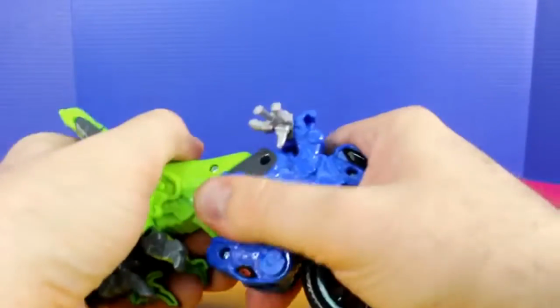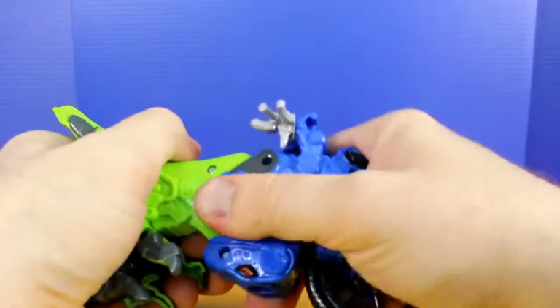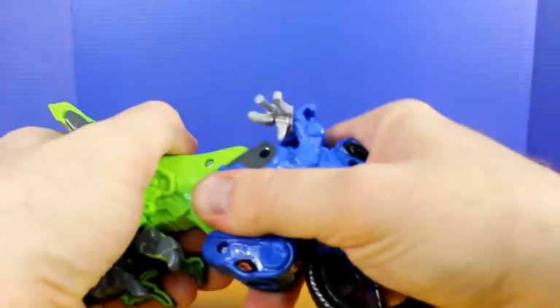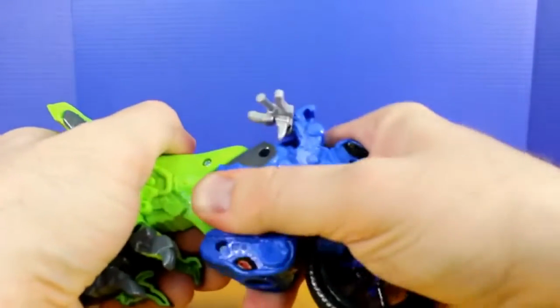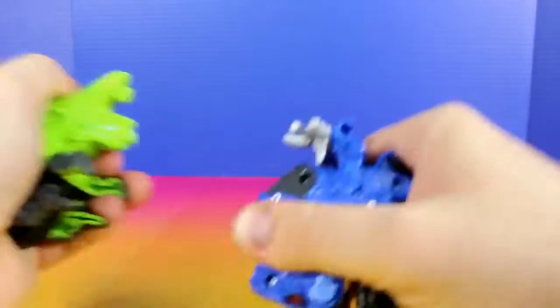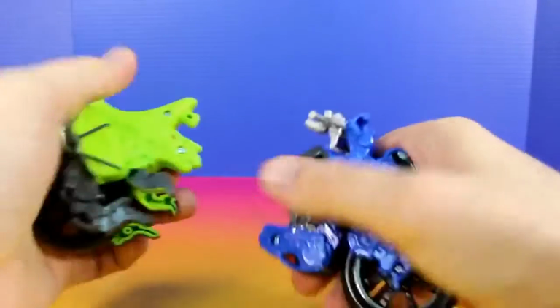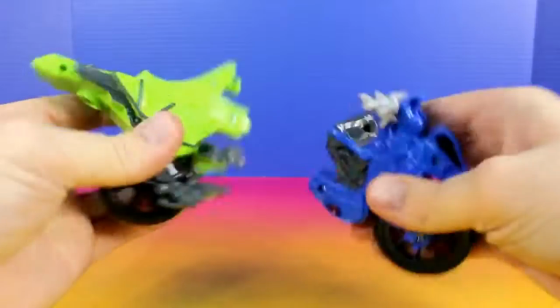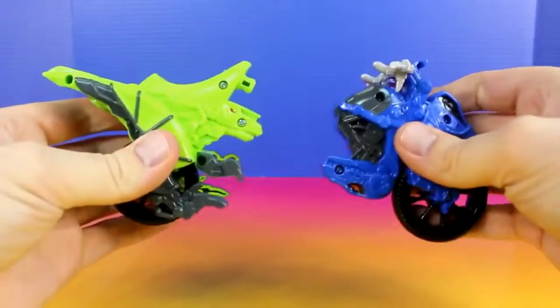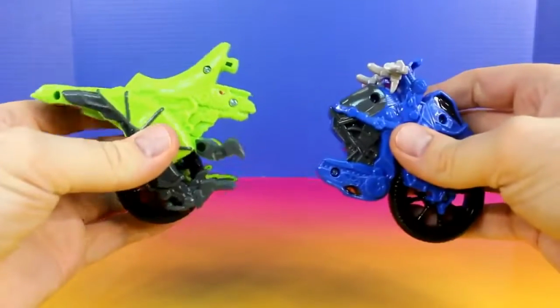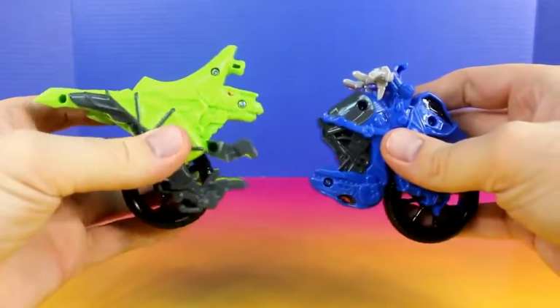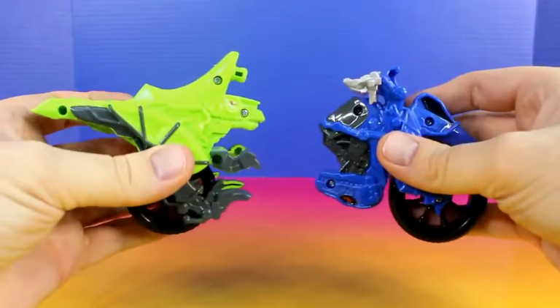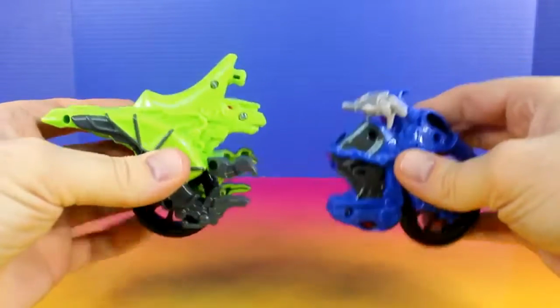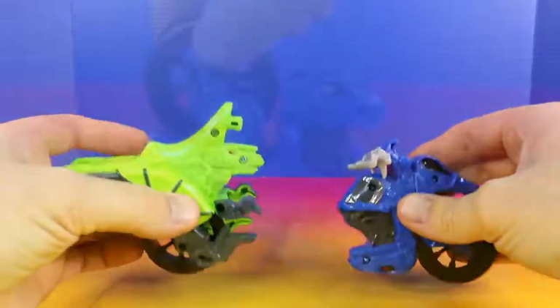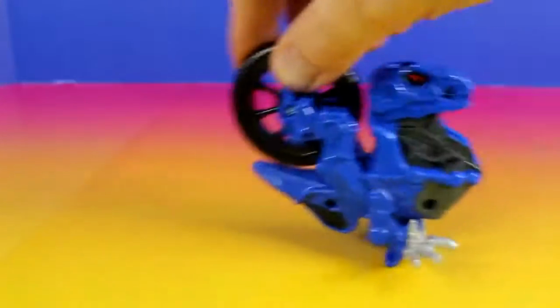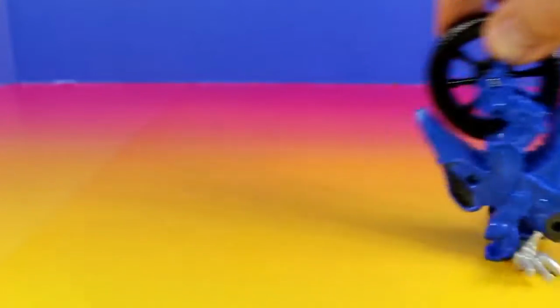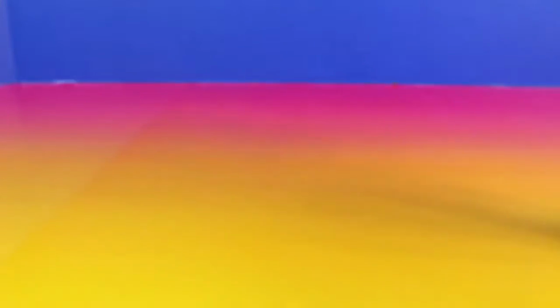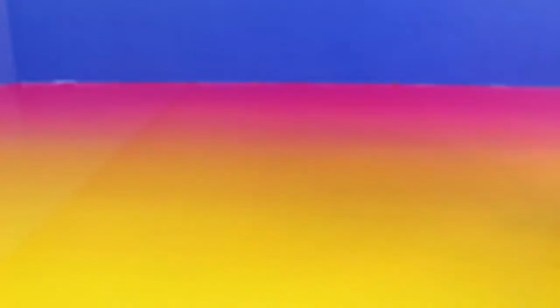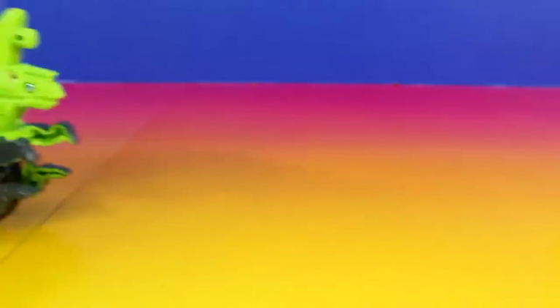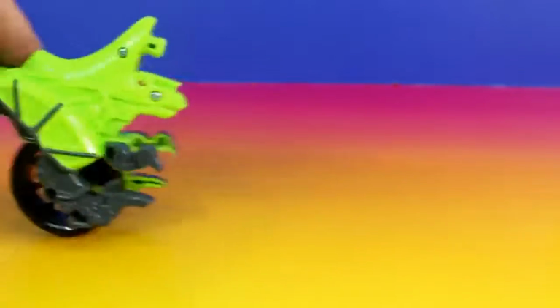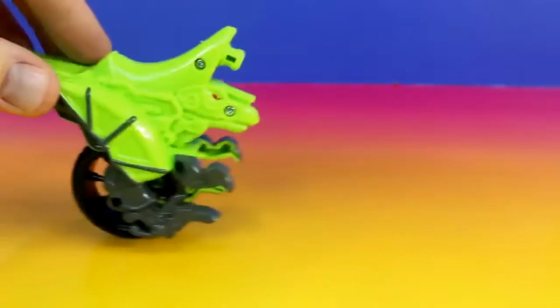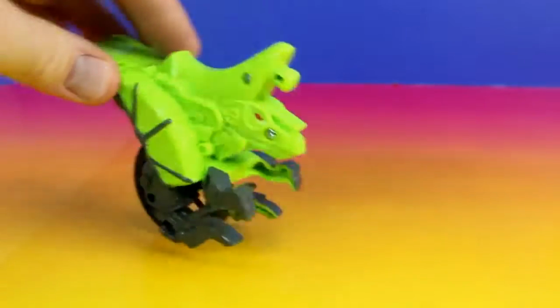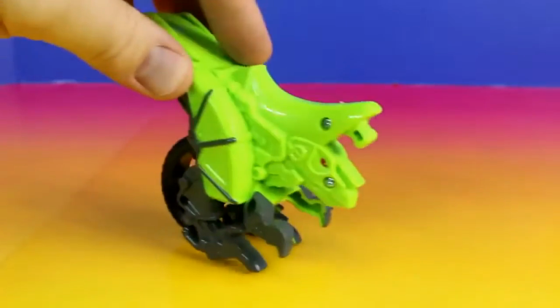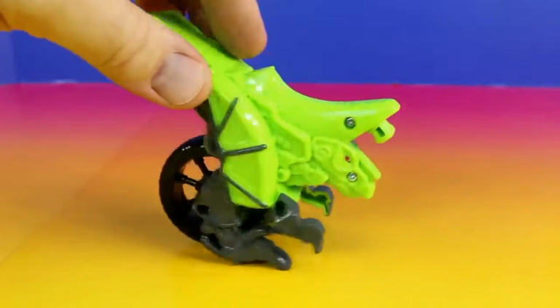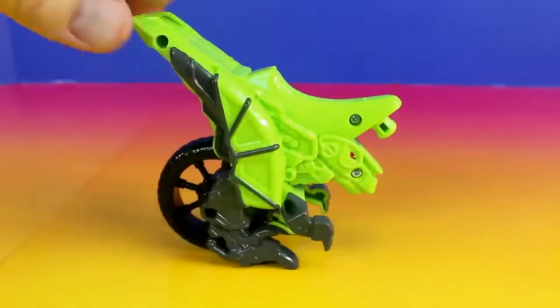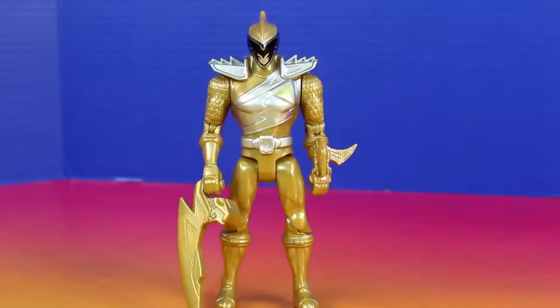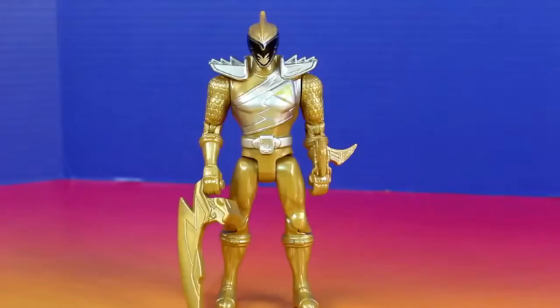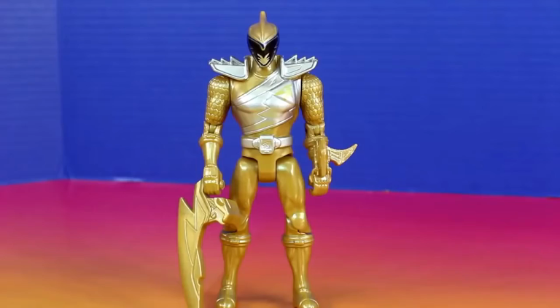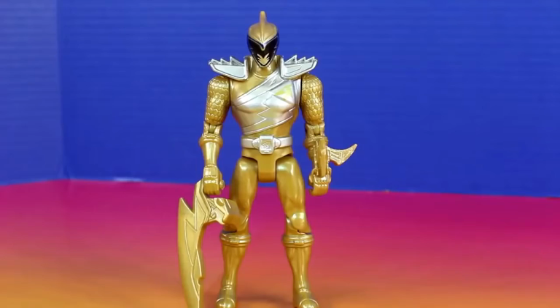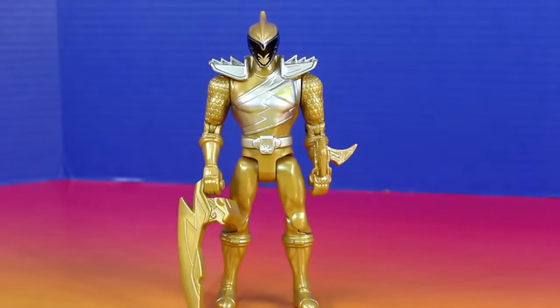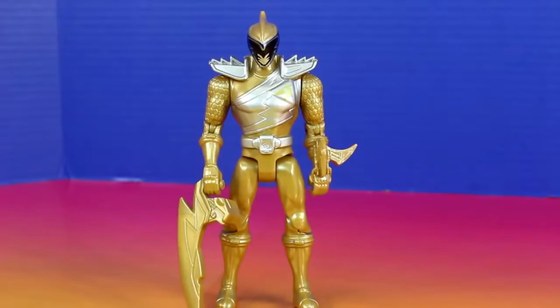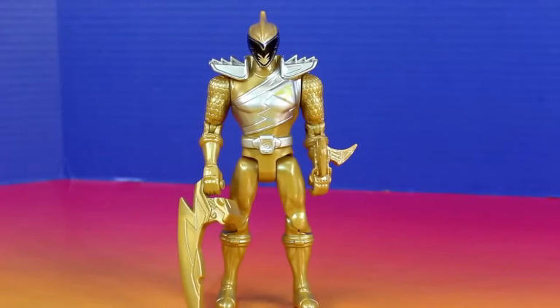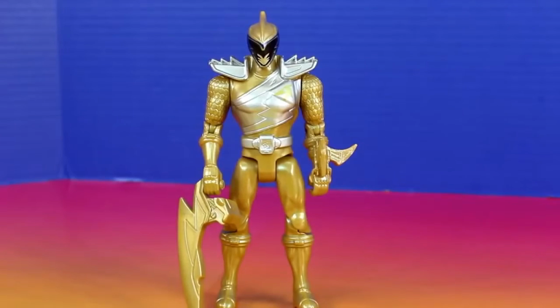And just like the other Dino Cycle, we just pull this apart and it comes undone. Now it's time to put my Dino Cycle back together.